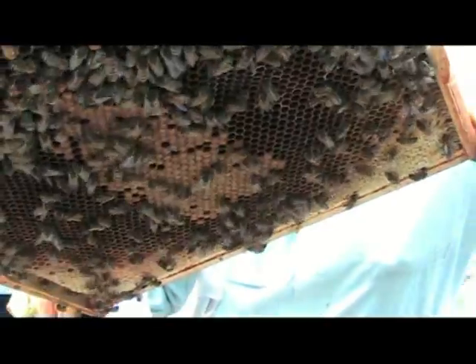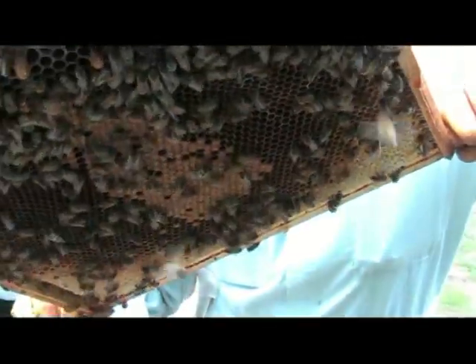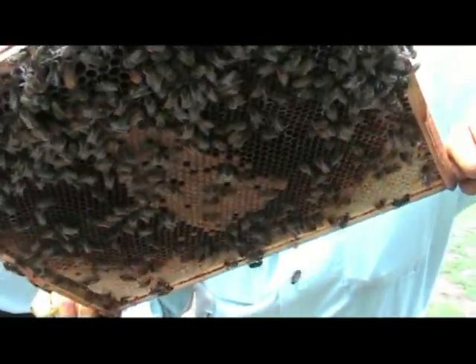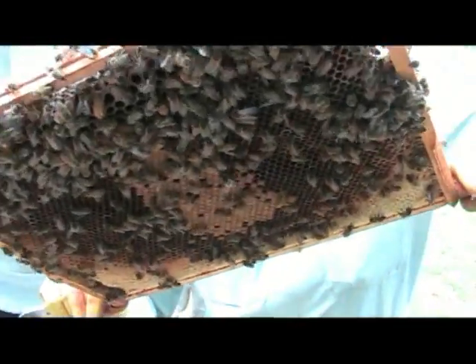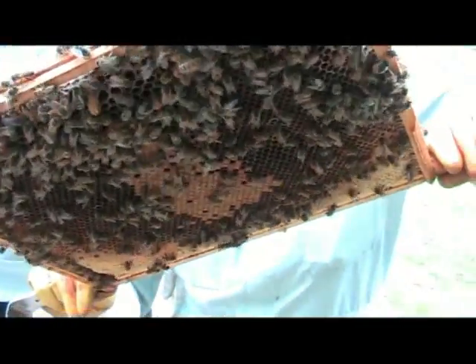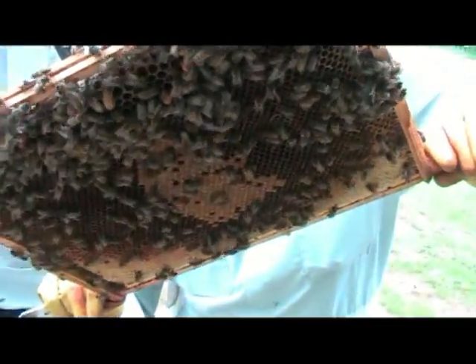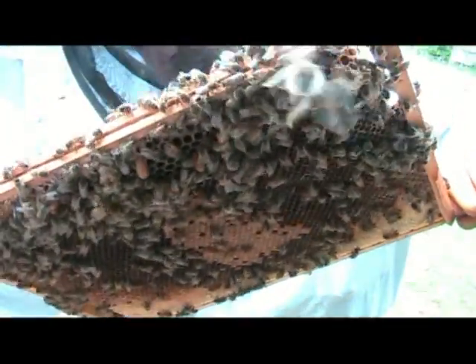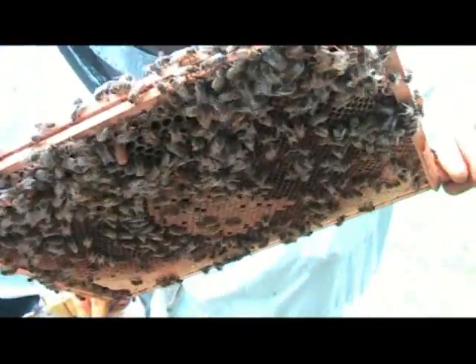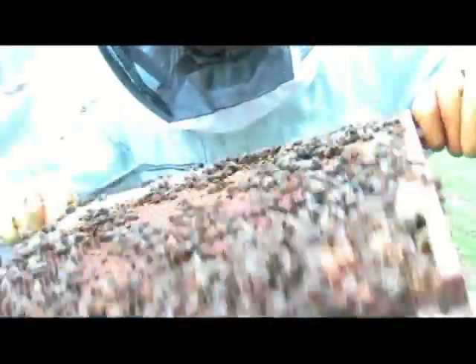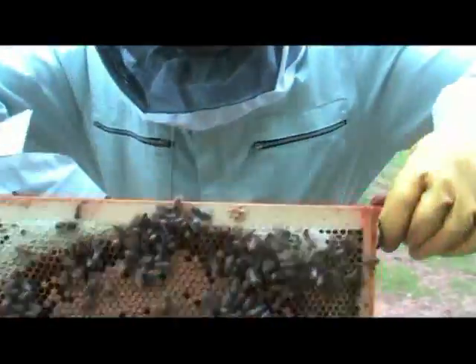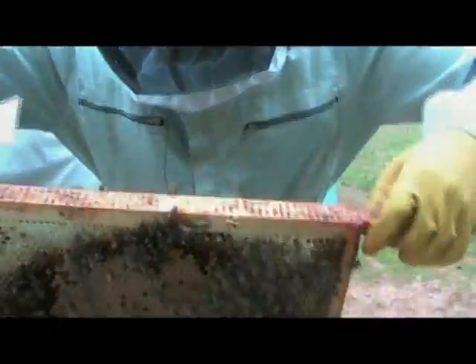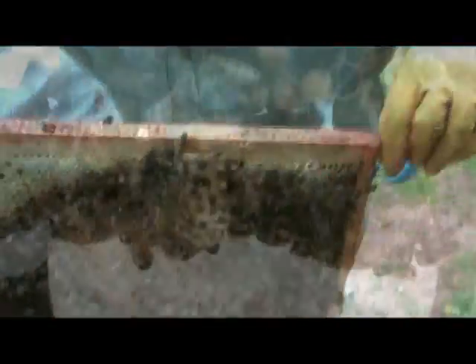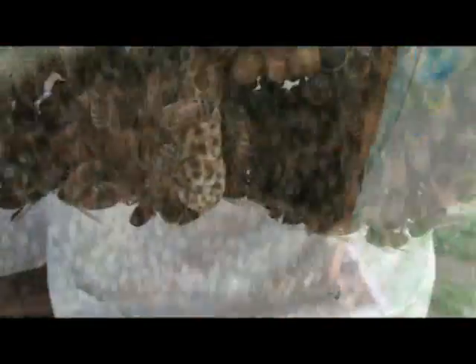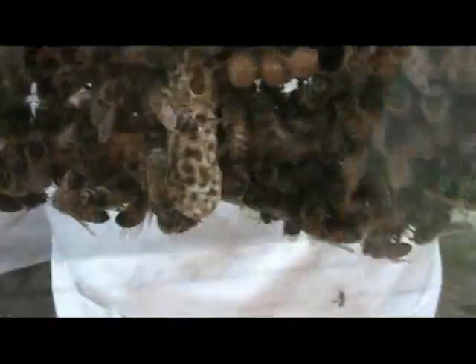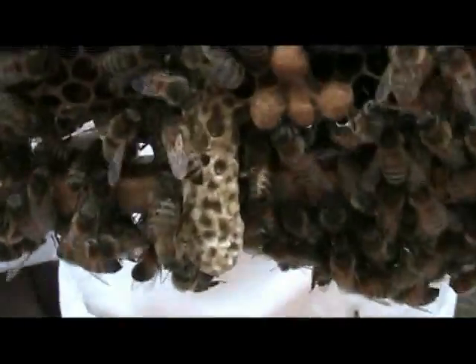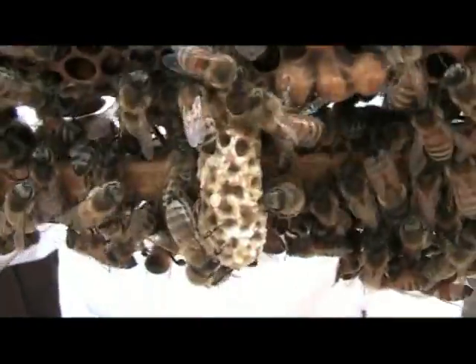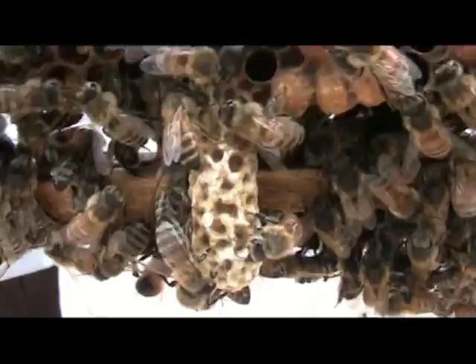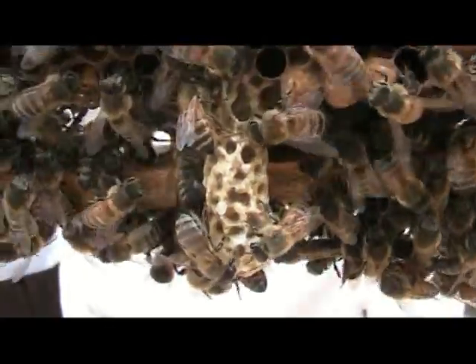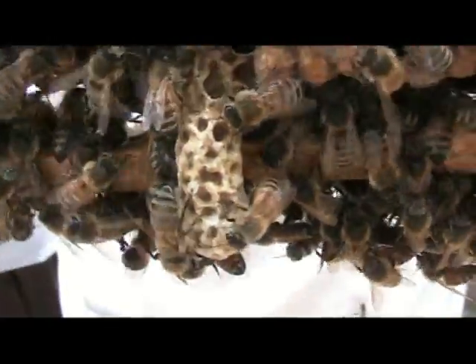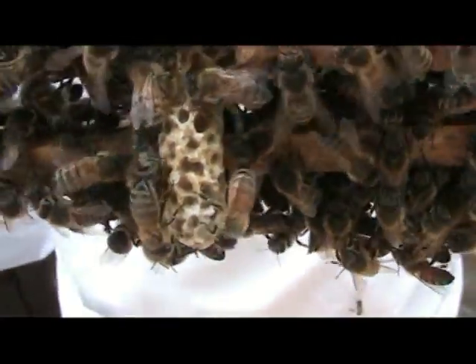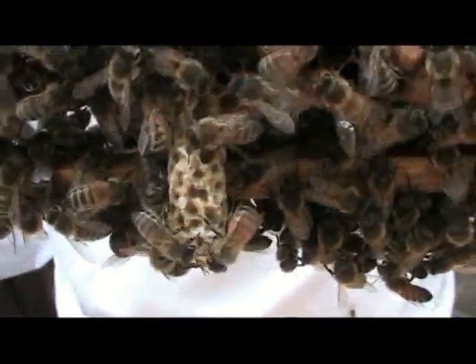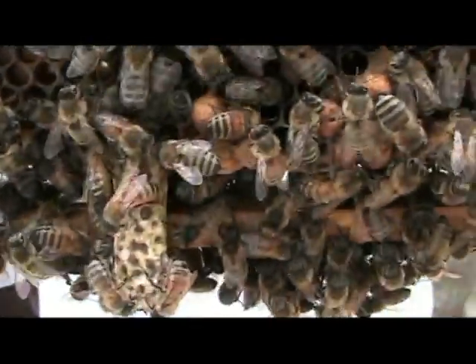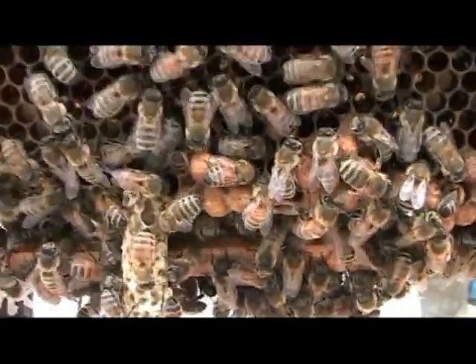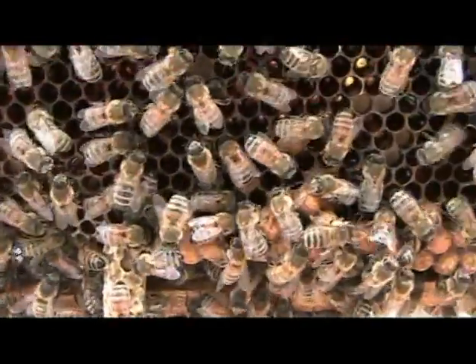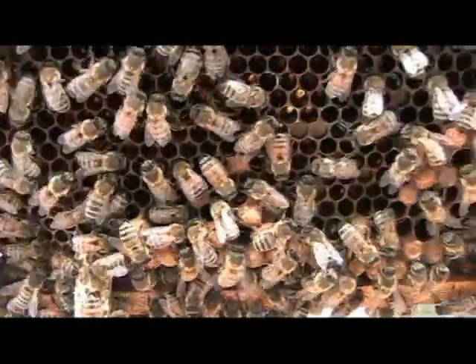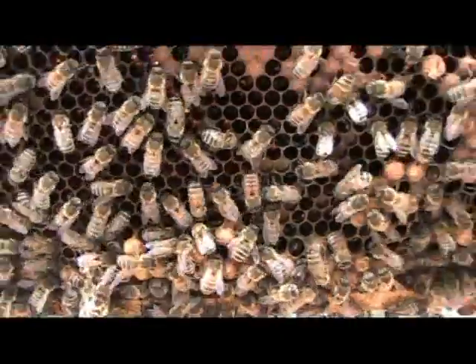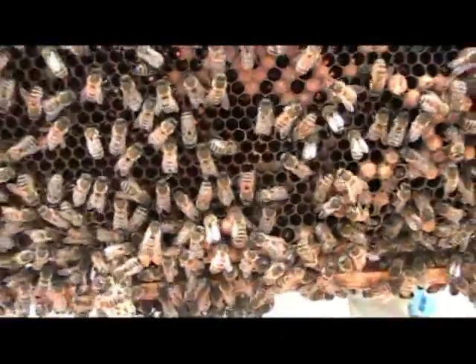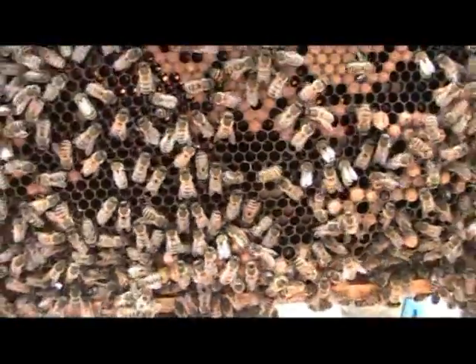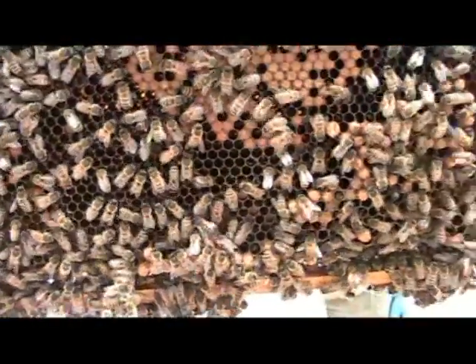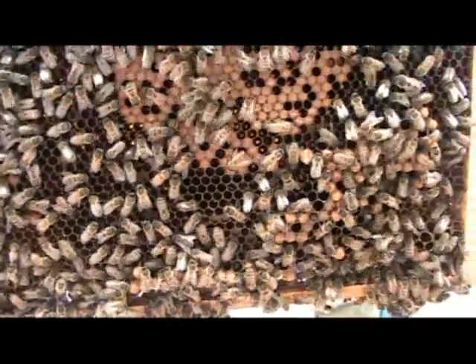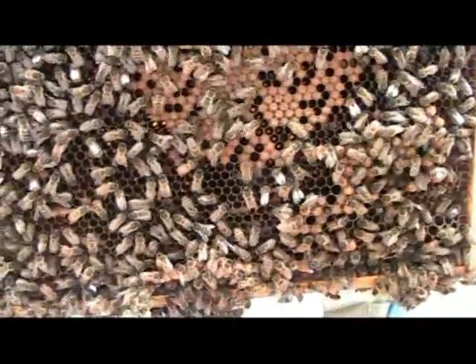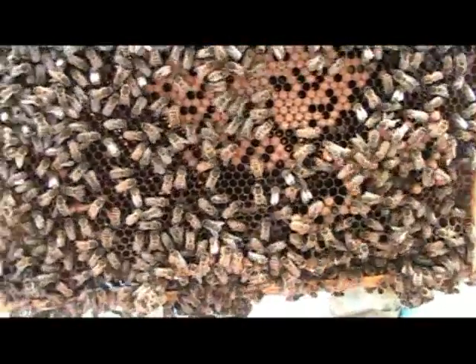Most of the eggs are laid in separate cells, but sometimes a special cell is made in which a new queen is going to be made. Here is a queen cell. As you can see, it's very different.